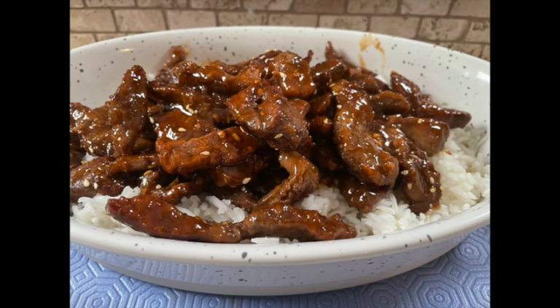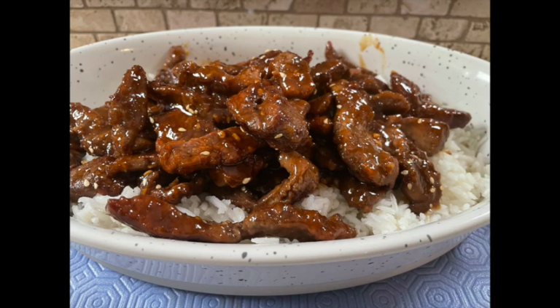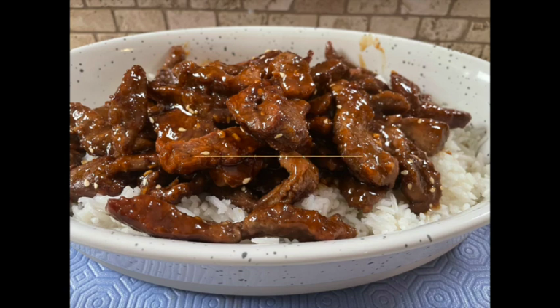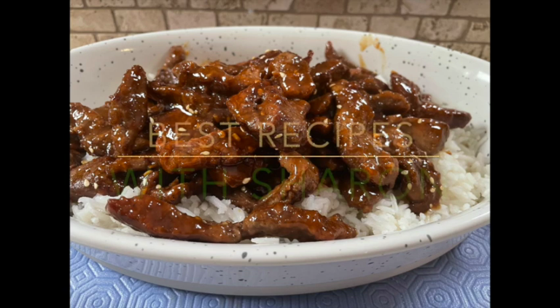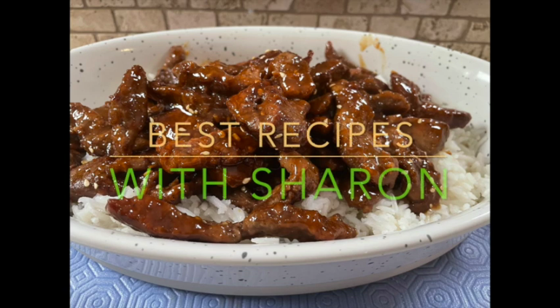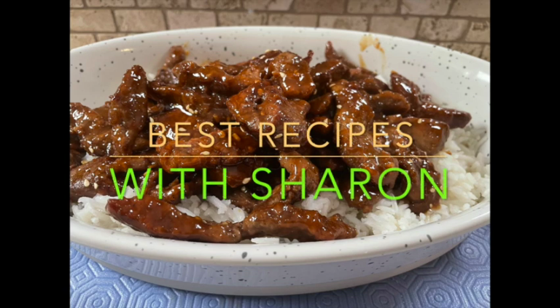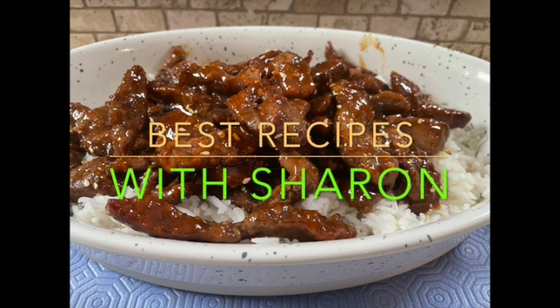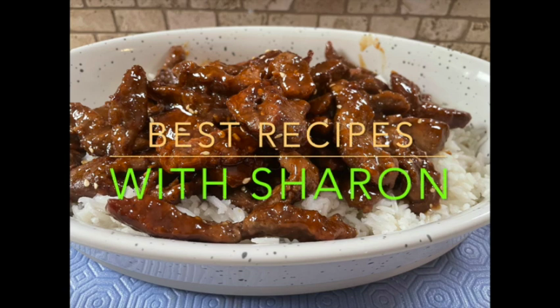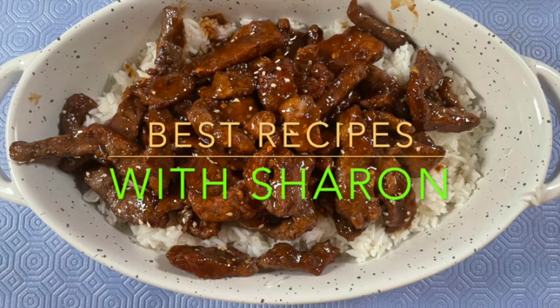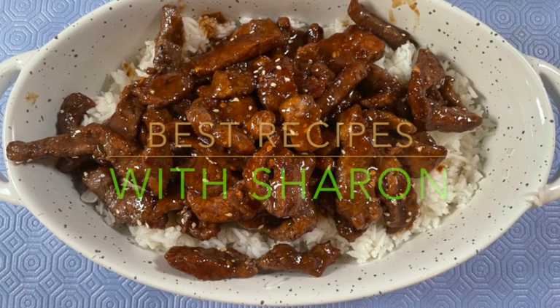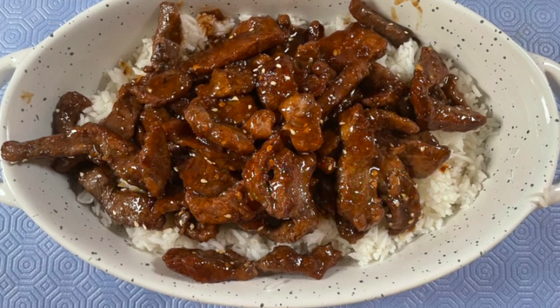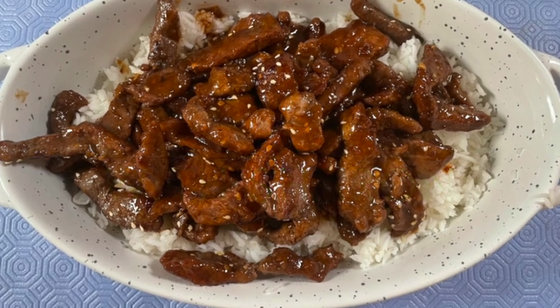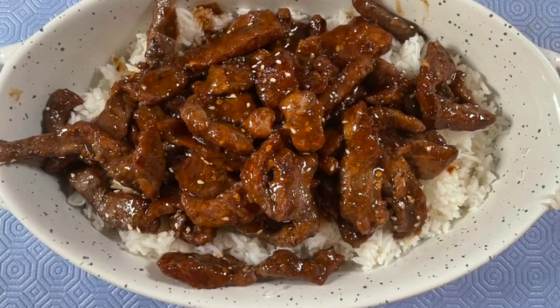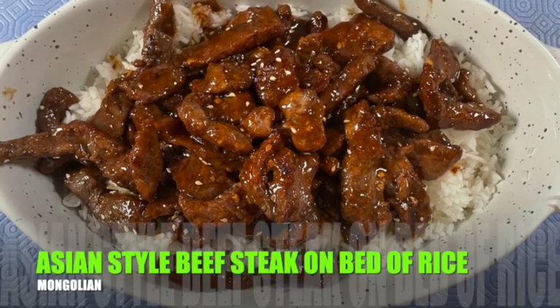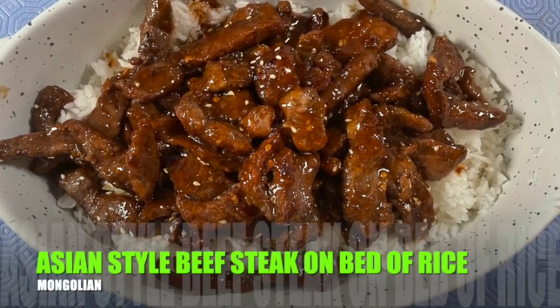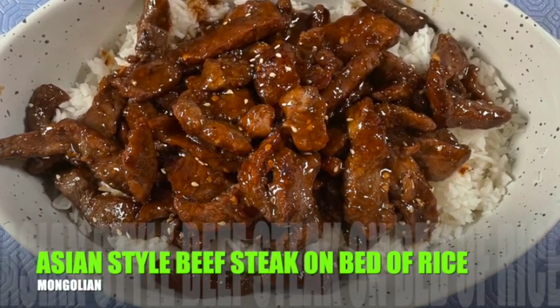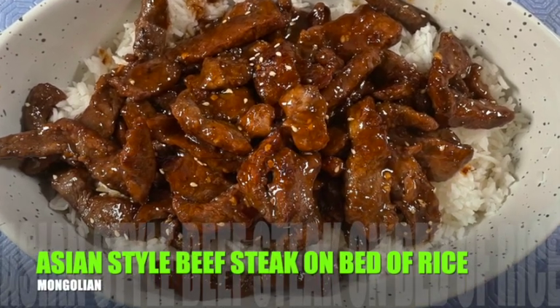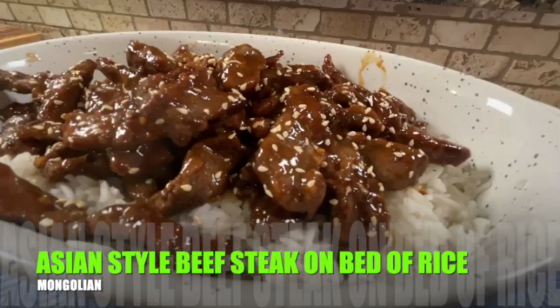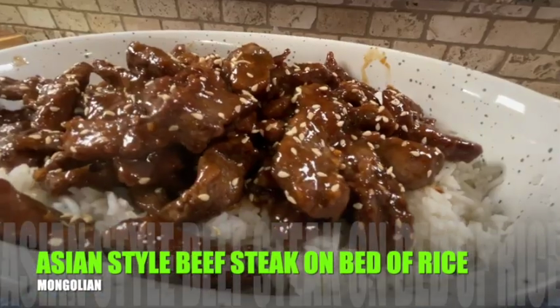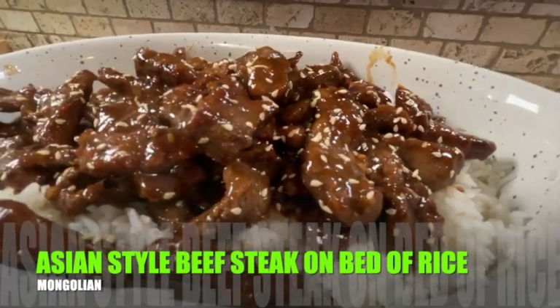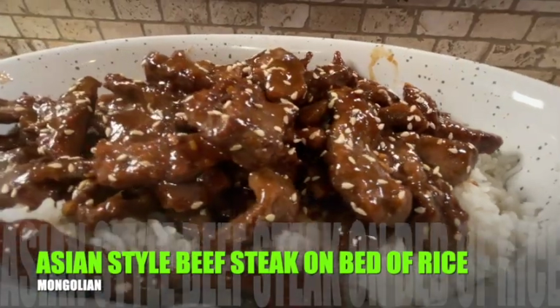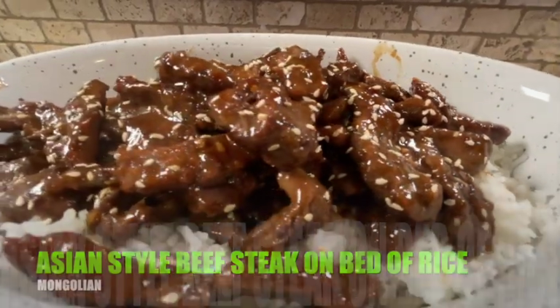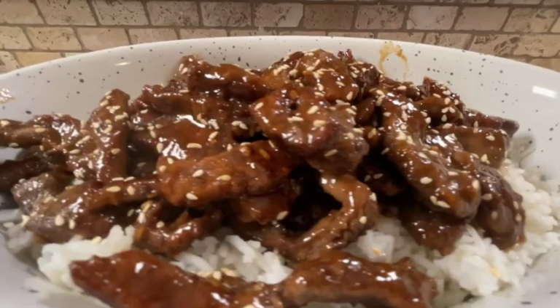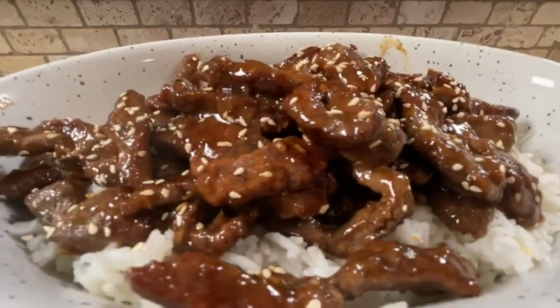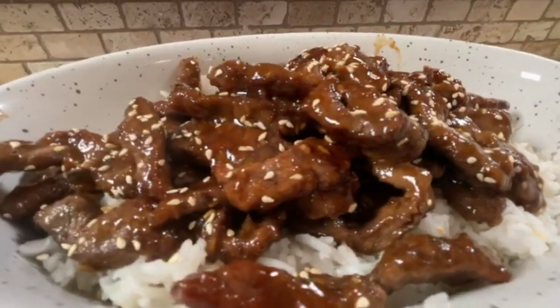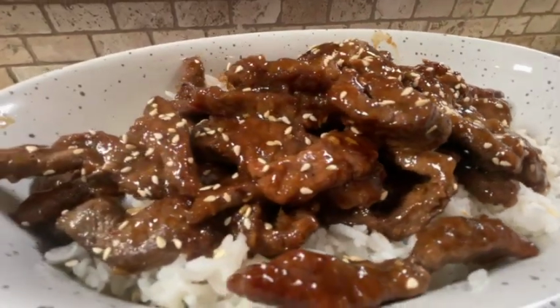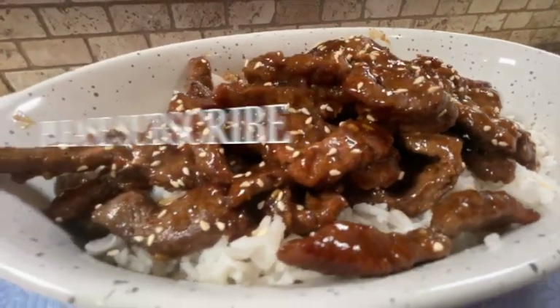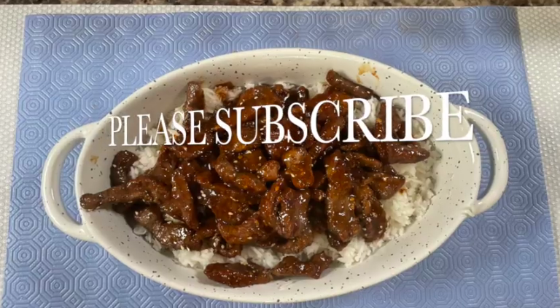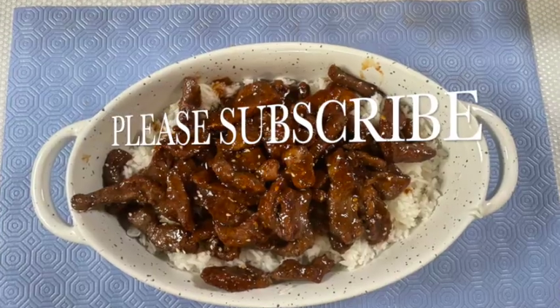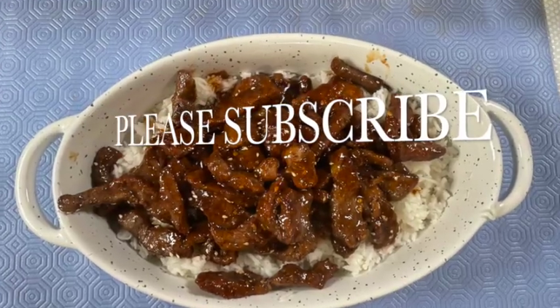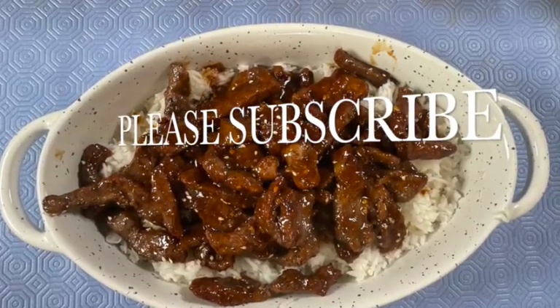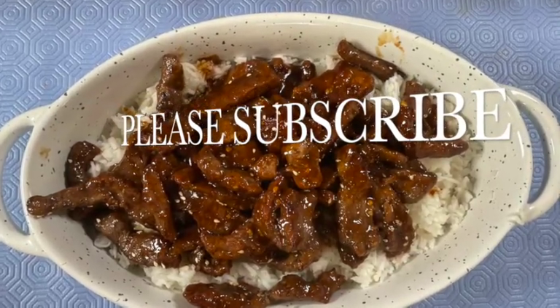Hello everyone and welcome to Best Recipes with Sharon. I'm excited to bring this wonderful recipe to you today for Asian style beef steak on a bed of basmati rice. This is one of our favorites and it's very appetizing and savory.